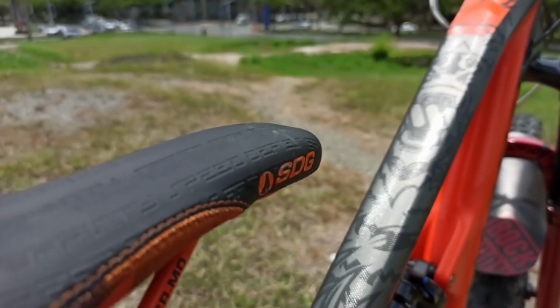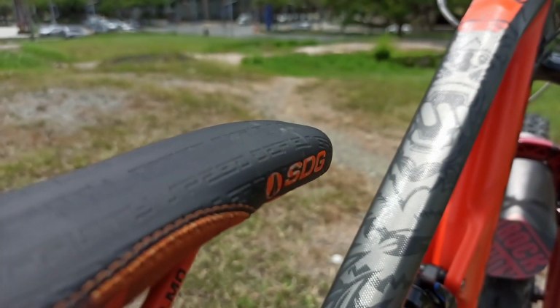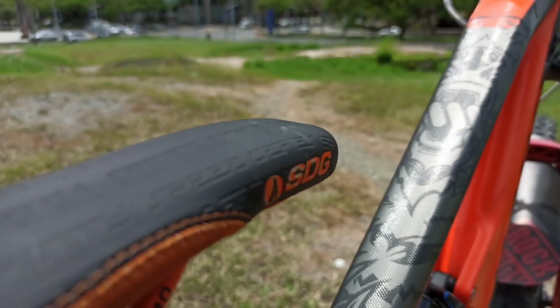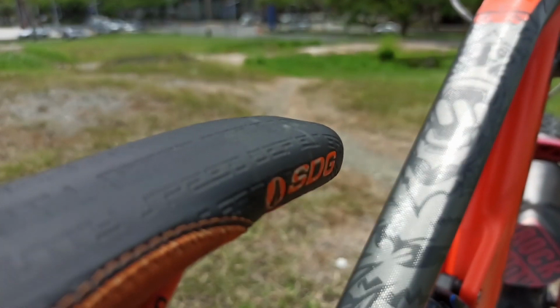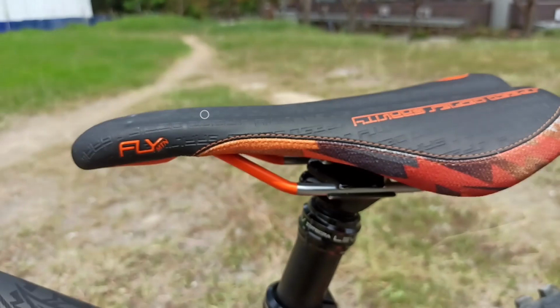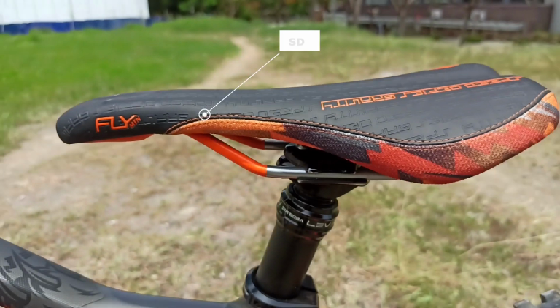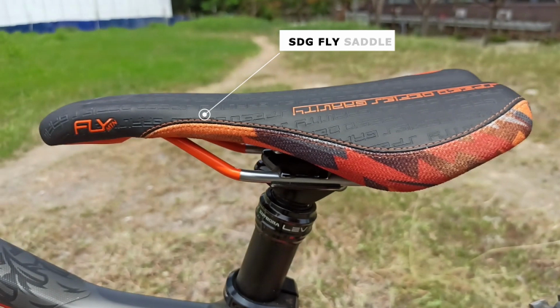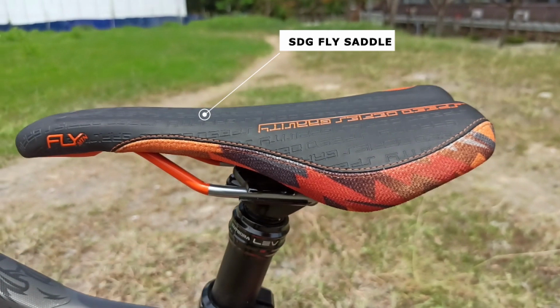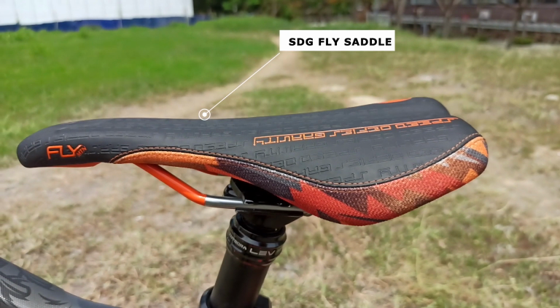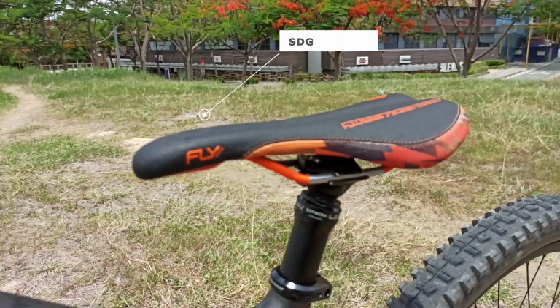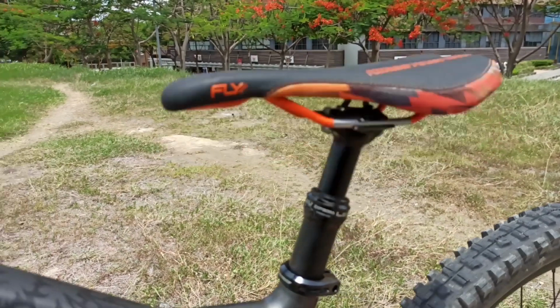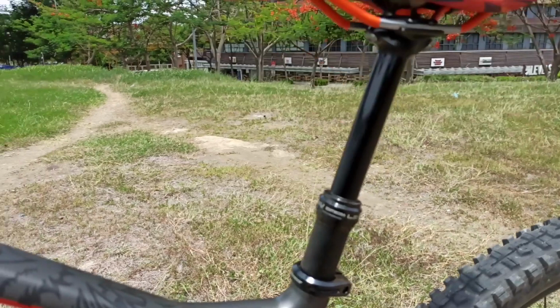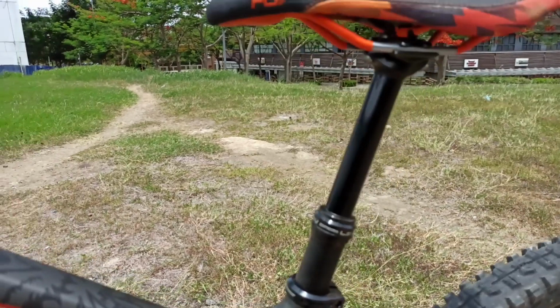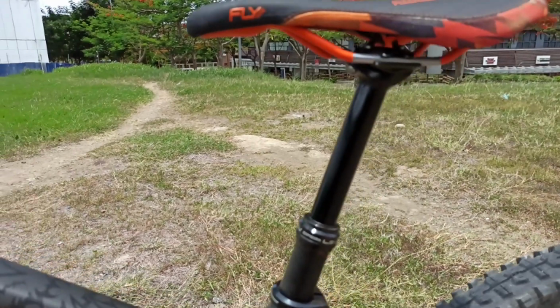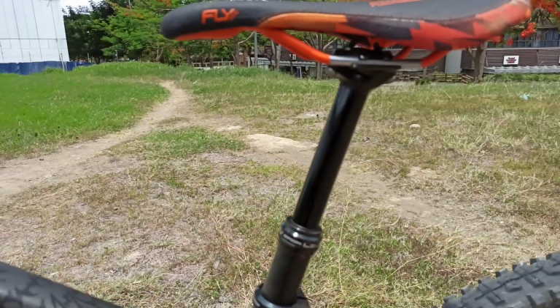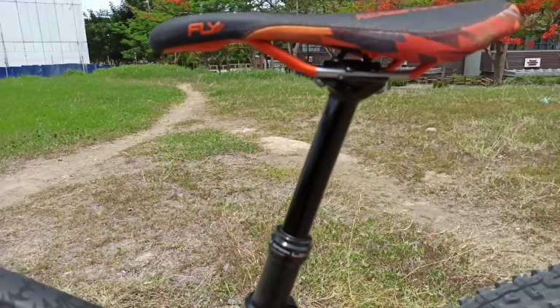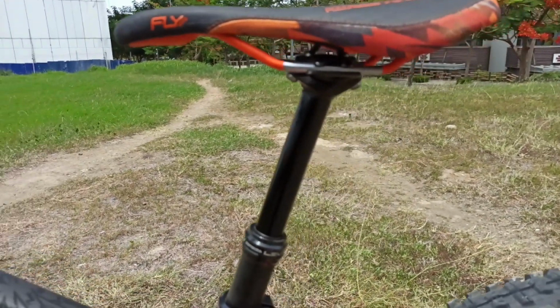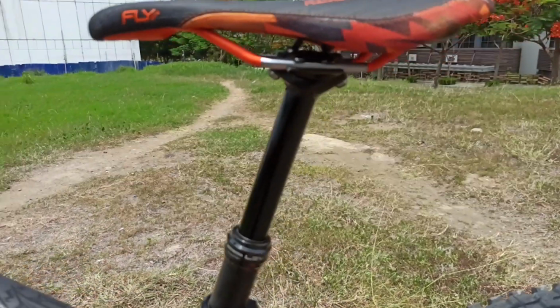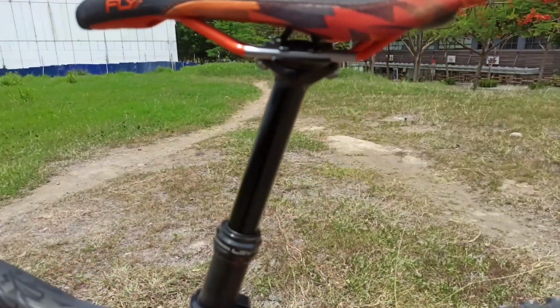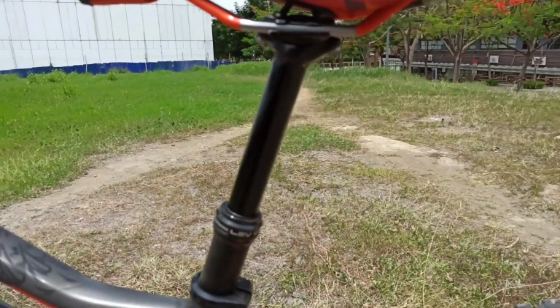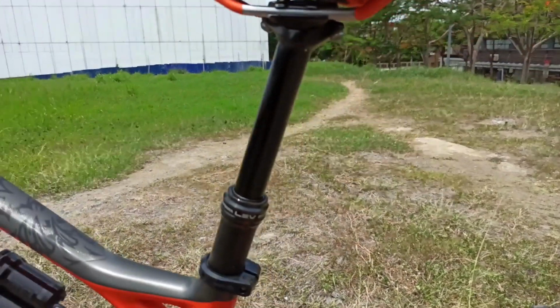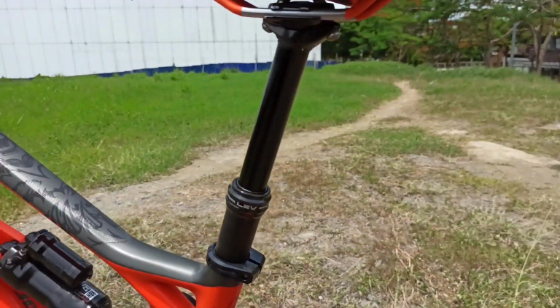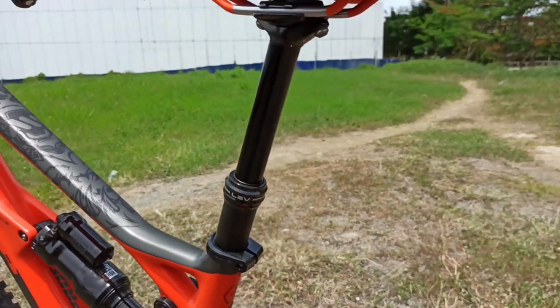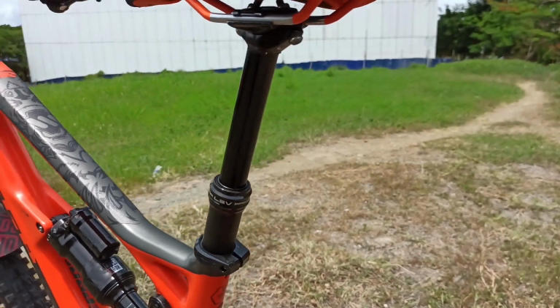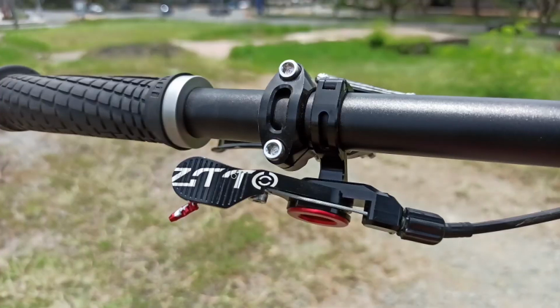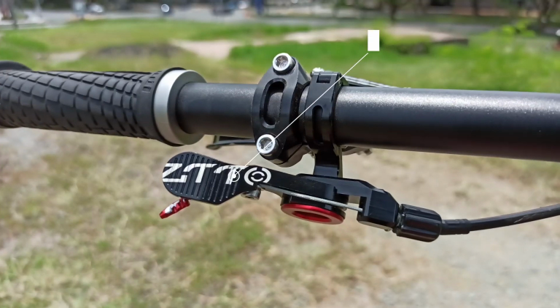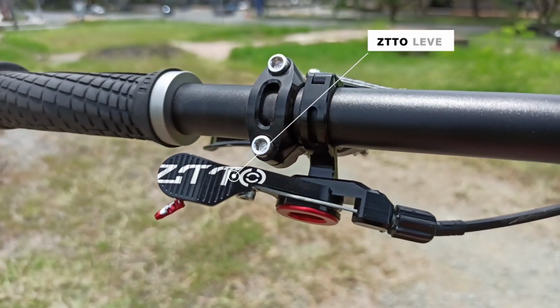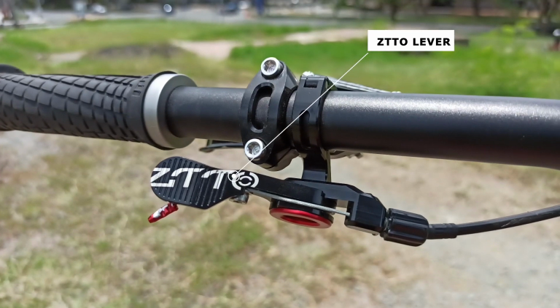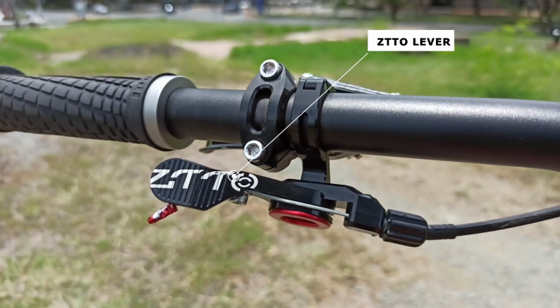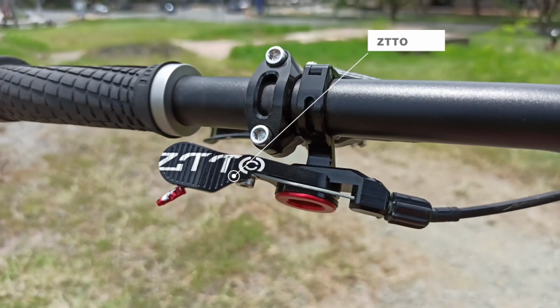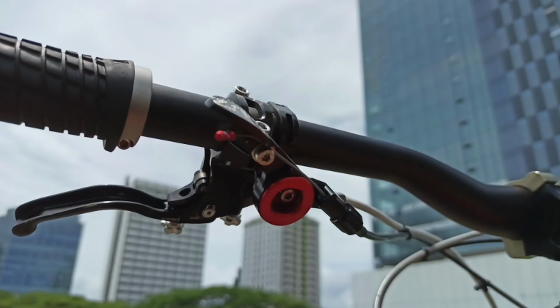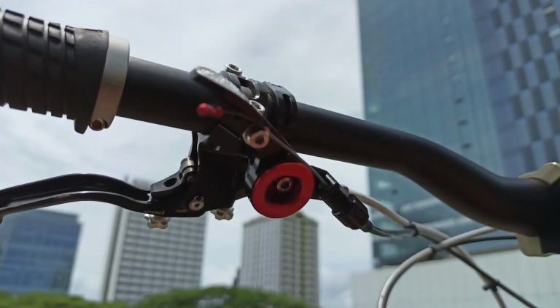The saddle is a comfortable SDG Fly with a 100mm dropper post, KS-11 Tregra, controlled by a ZTTO remote lever.